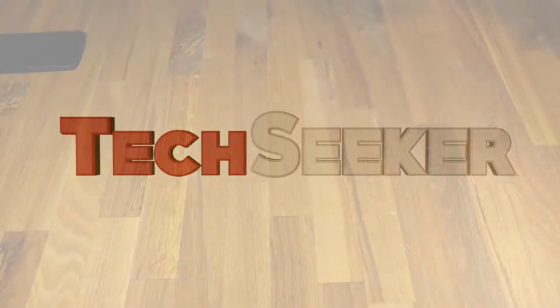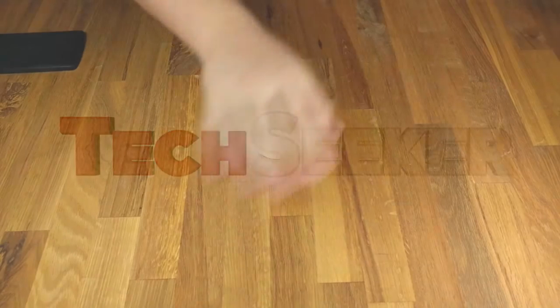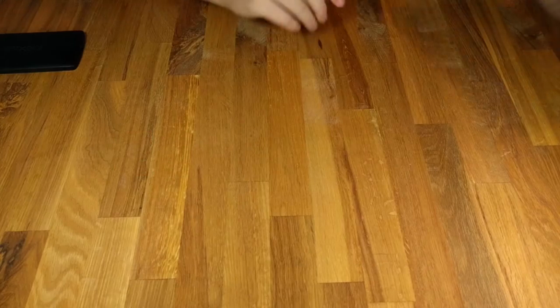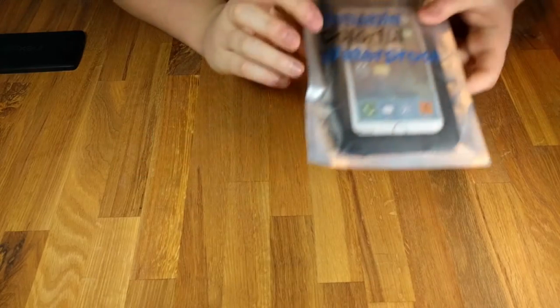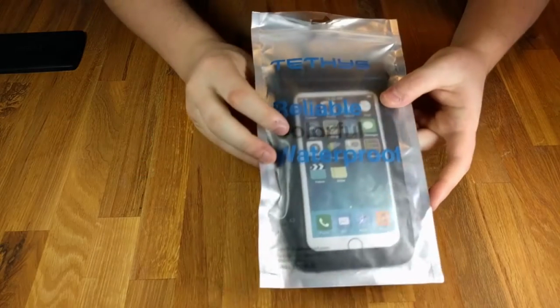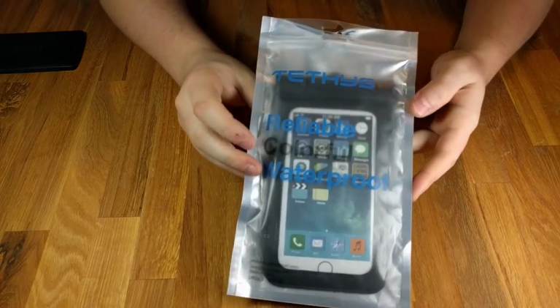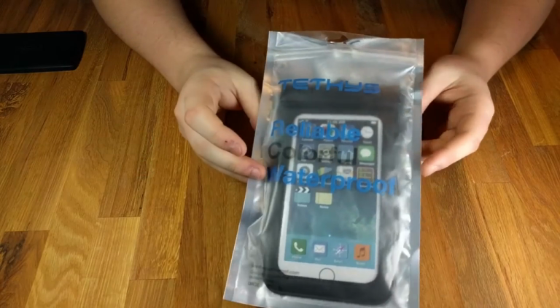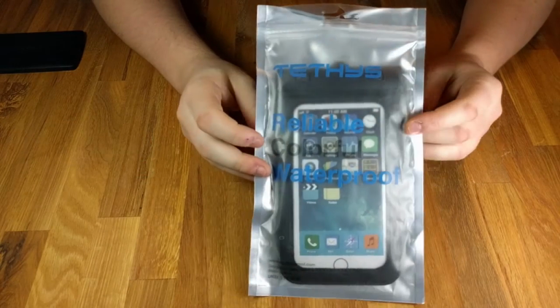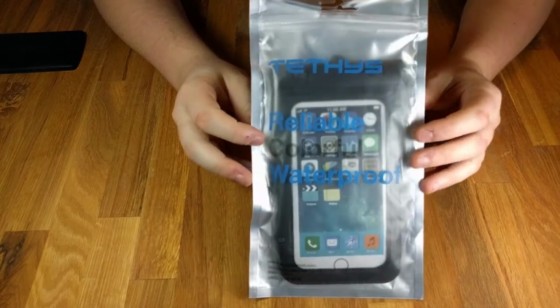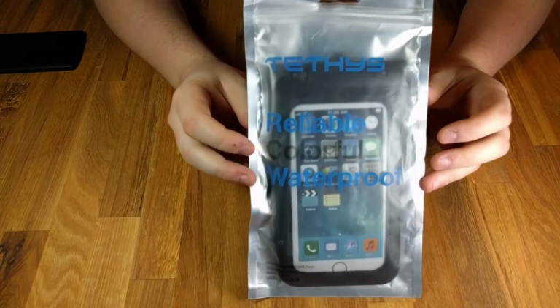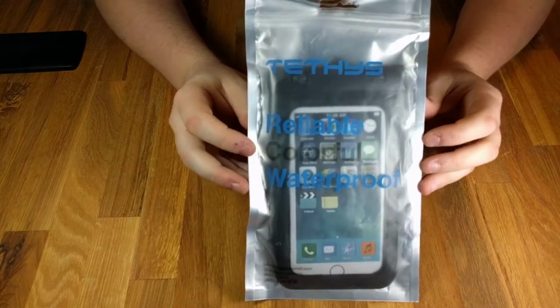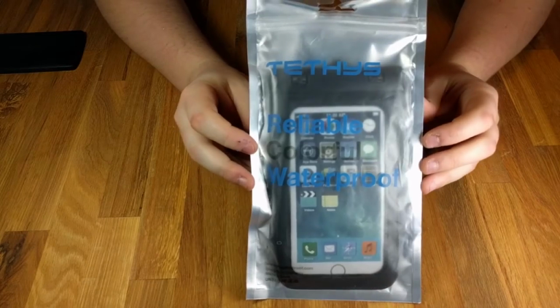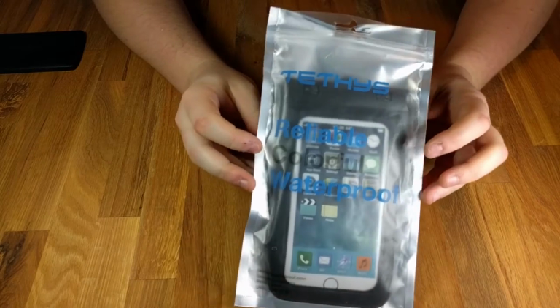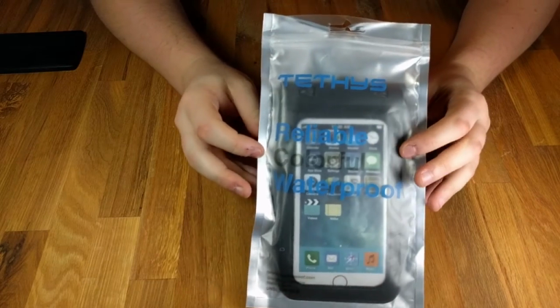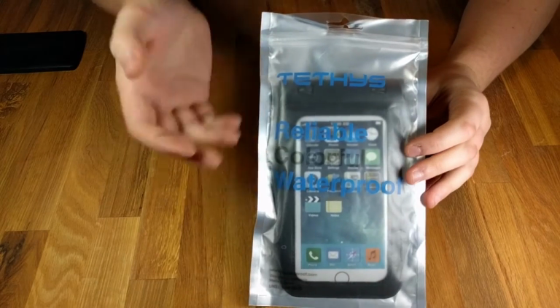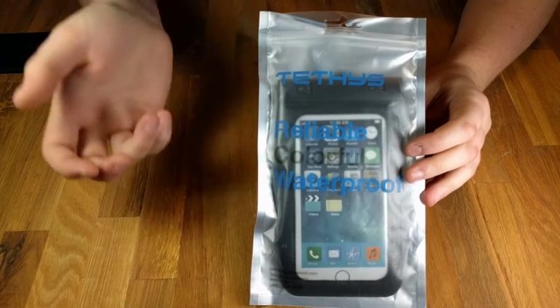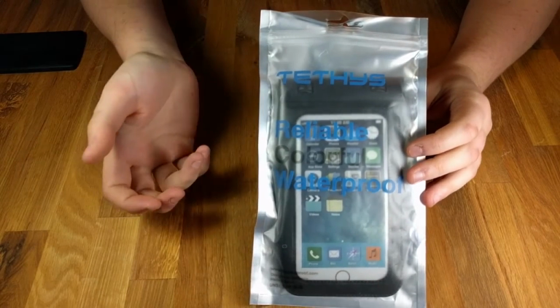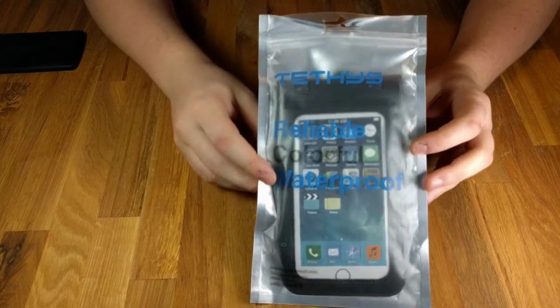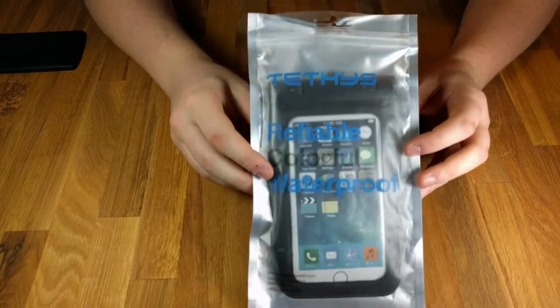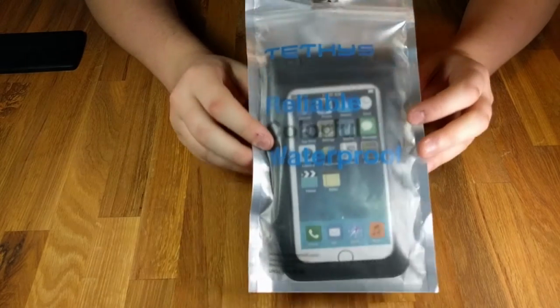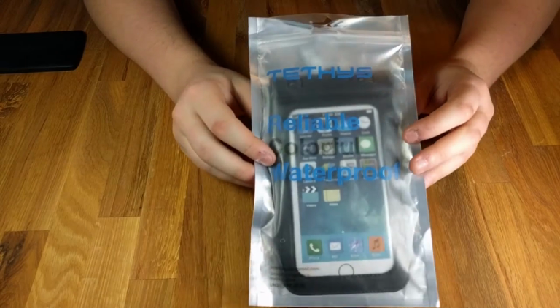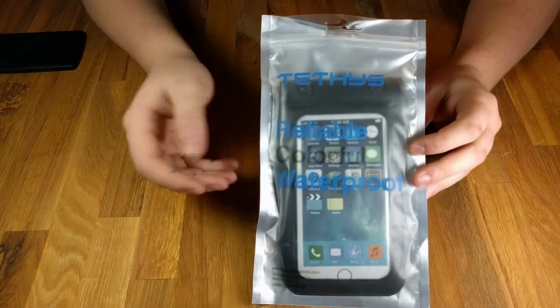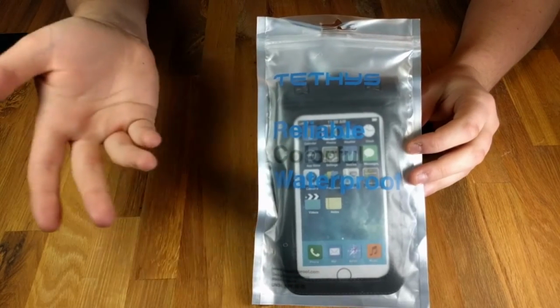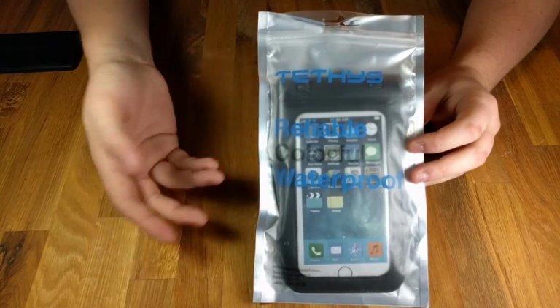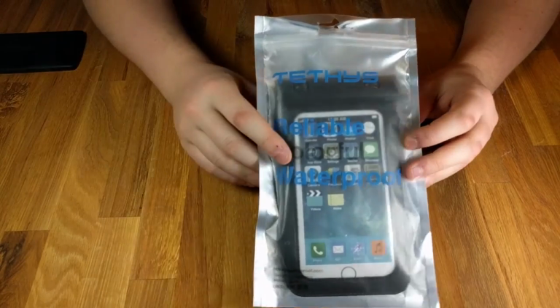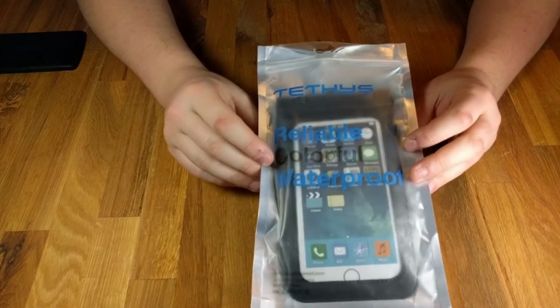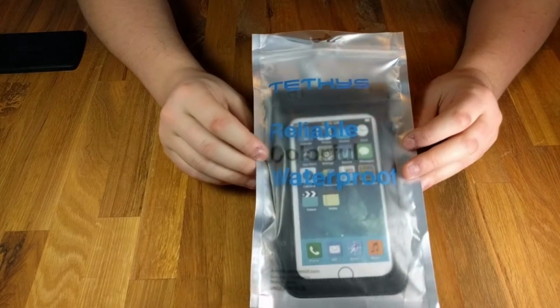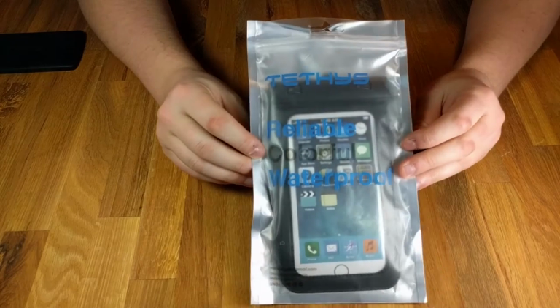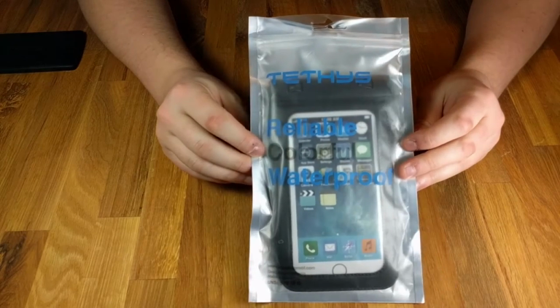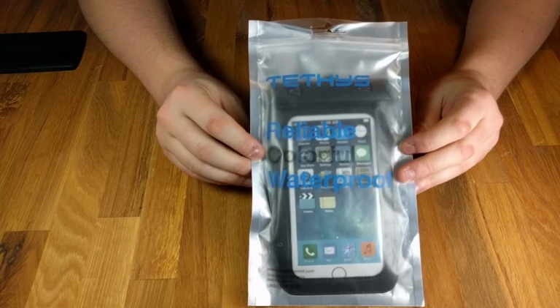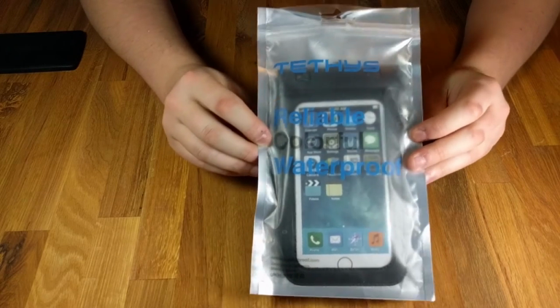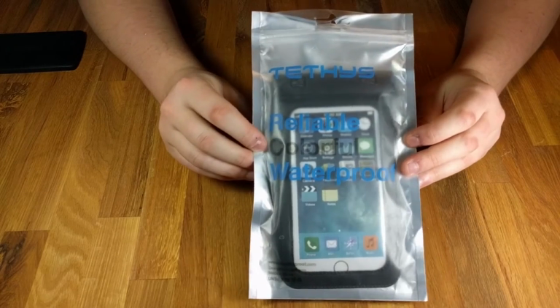Hi everyone, Jameson here with a quick review of the Tethys Ultra Bag for smartphones. This will protect your phone from mud, dust, and water up to four meters, I believe. Pretty neat product.